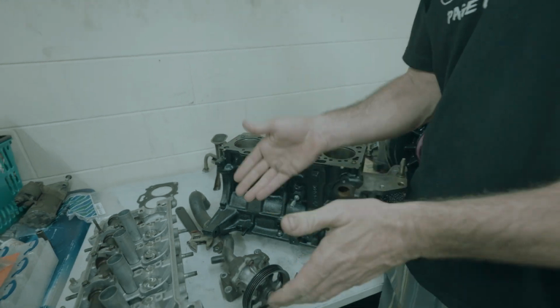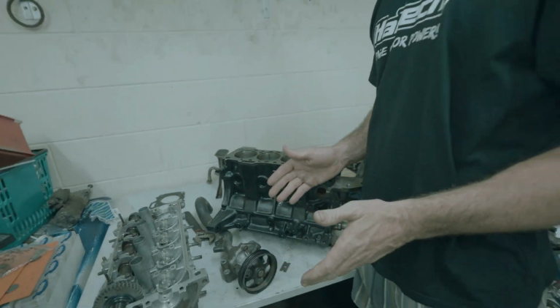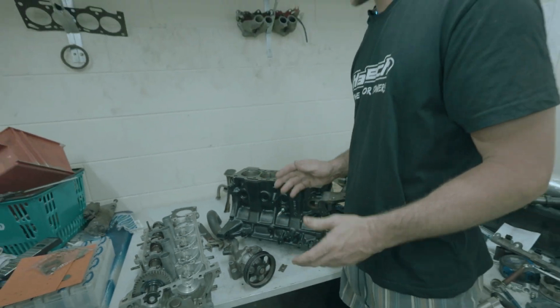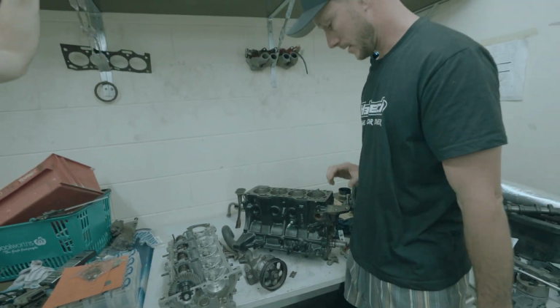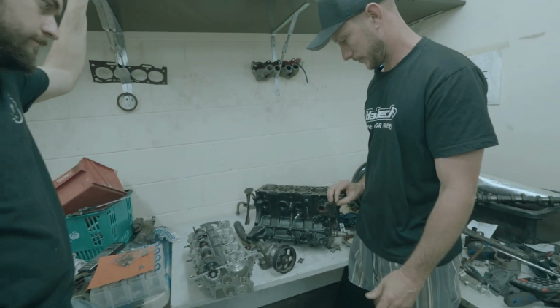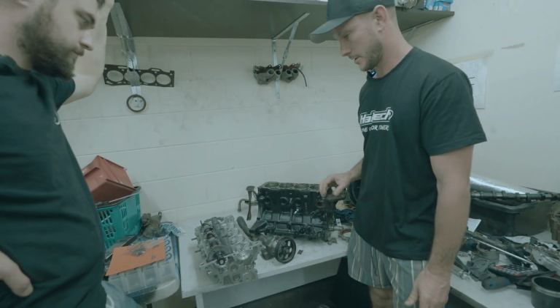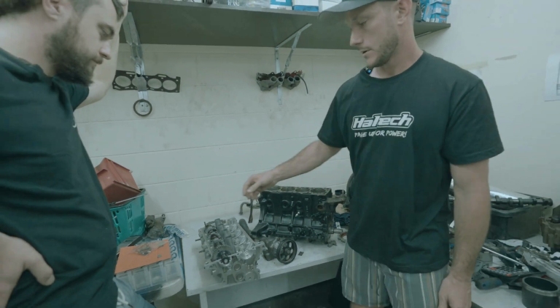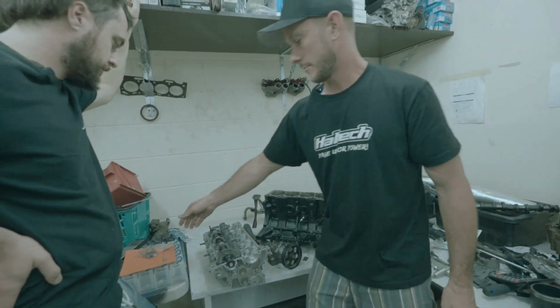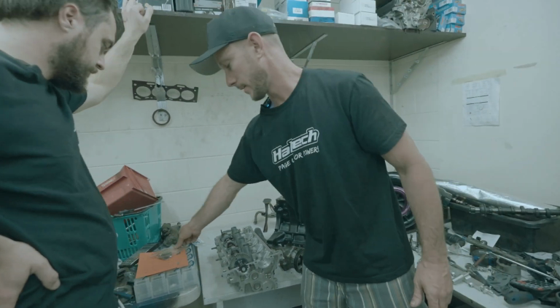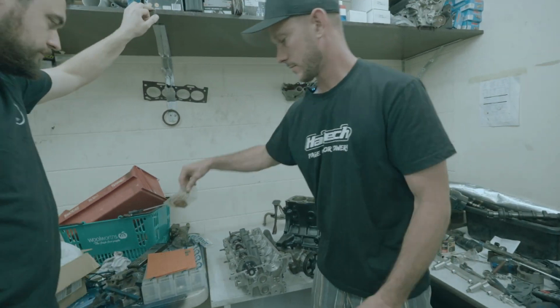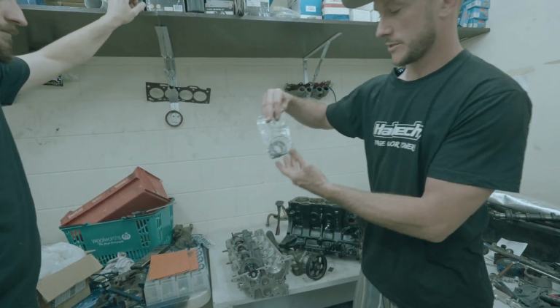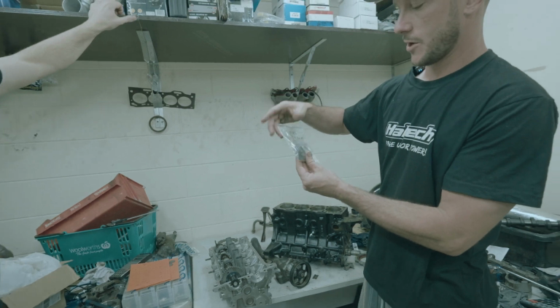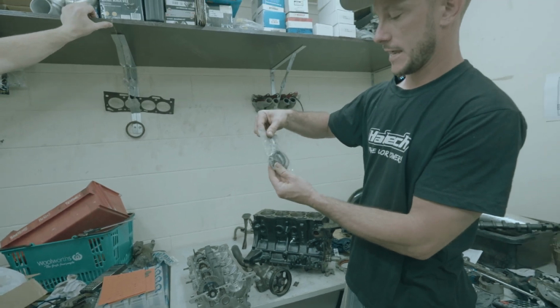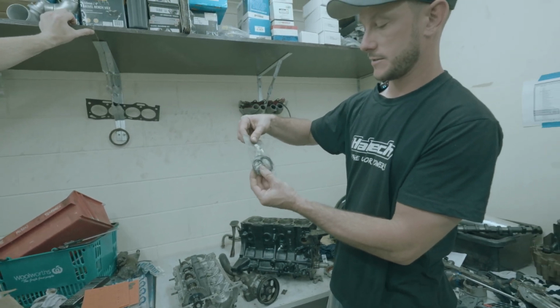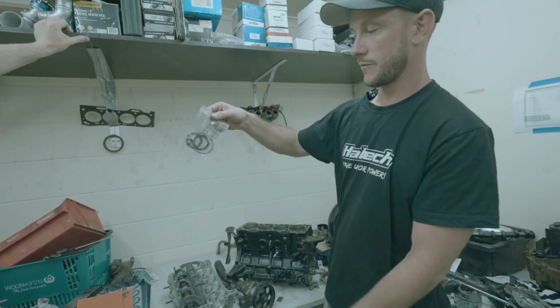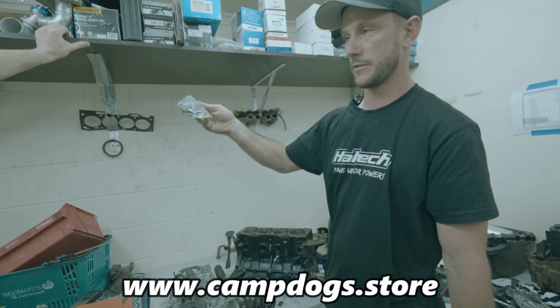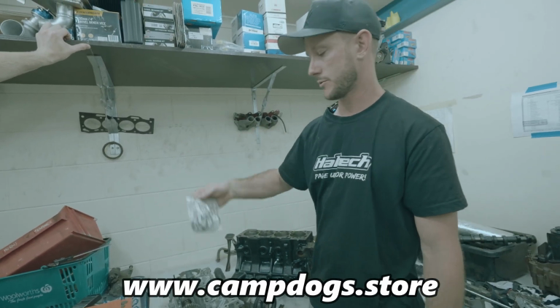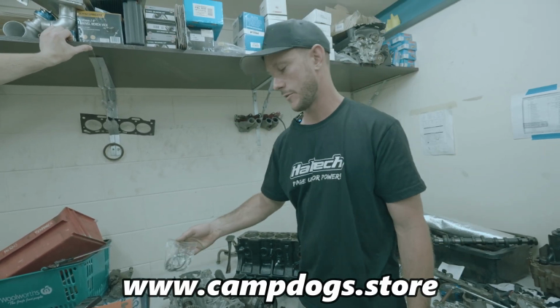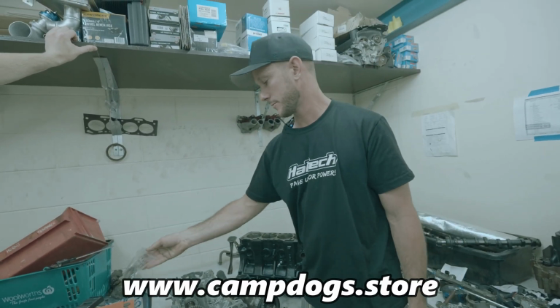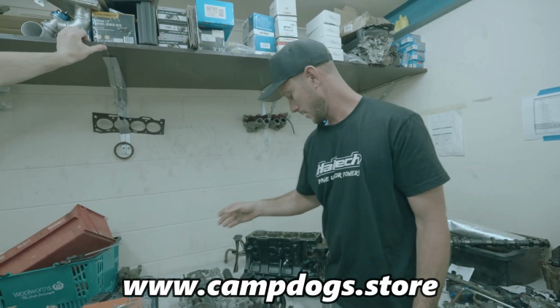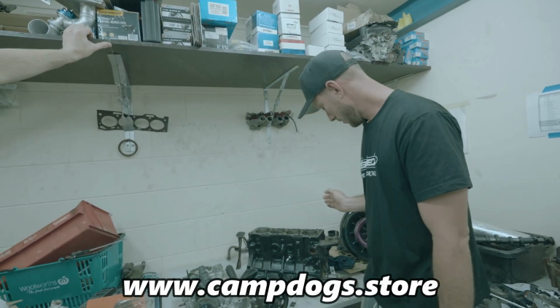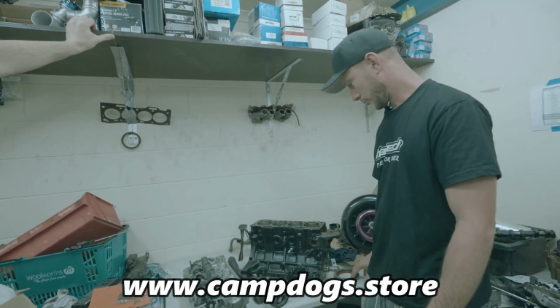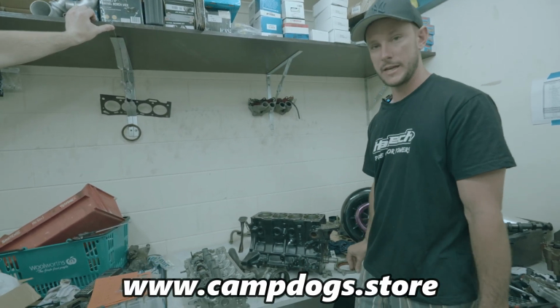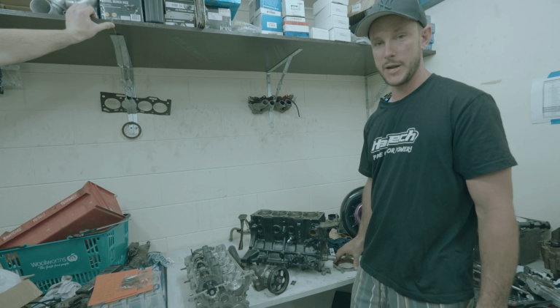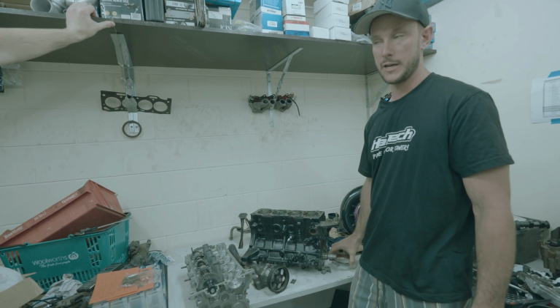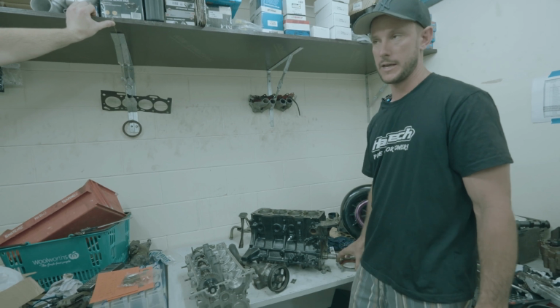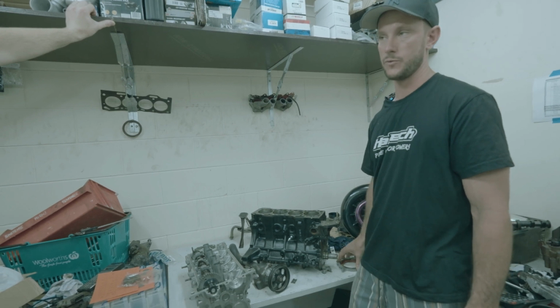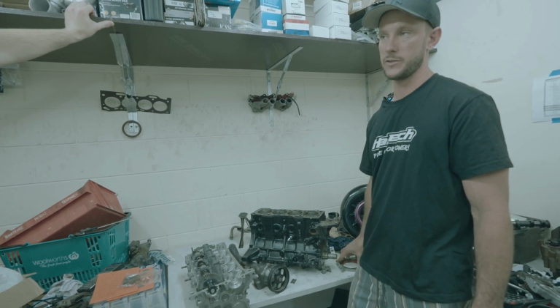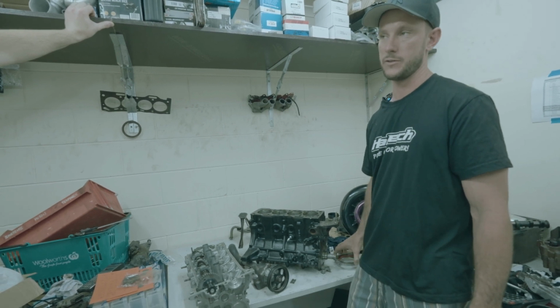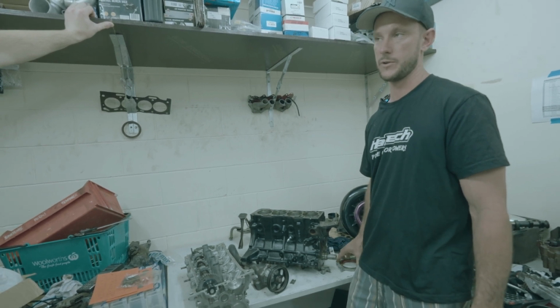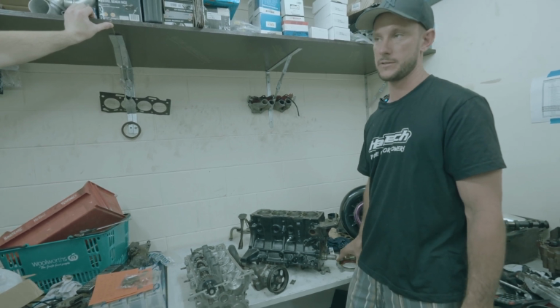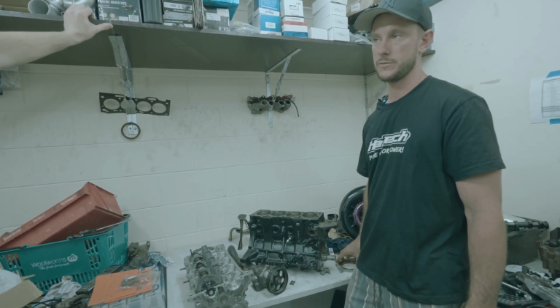Going to get the head on now. We've got a whole bunch of genuine O-rings and gaskets — these are on the Camp Dog store if anyone wants them. We'll put it all back together, get it back in the car.